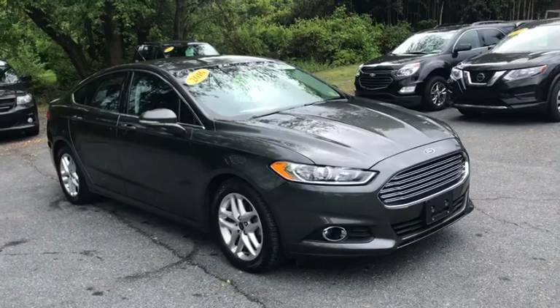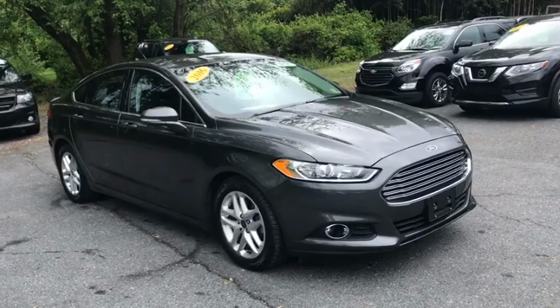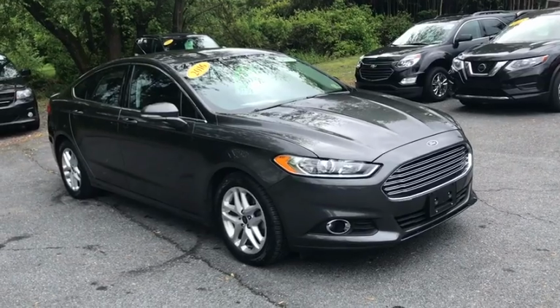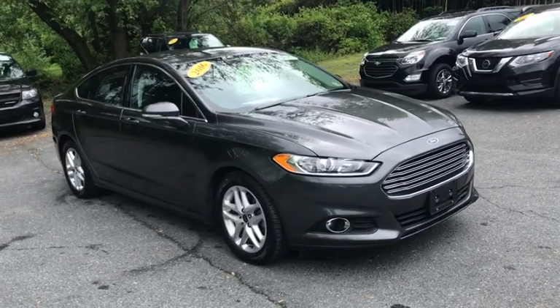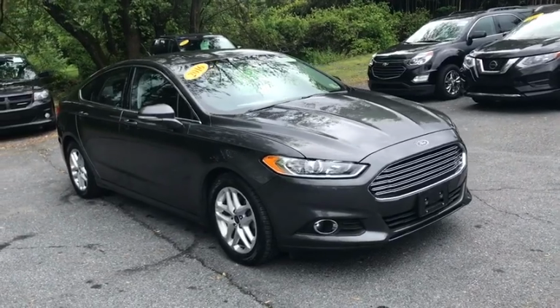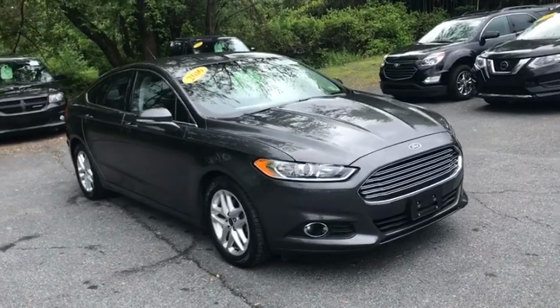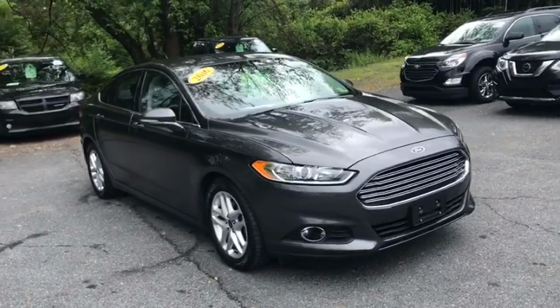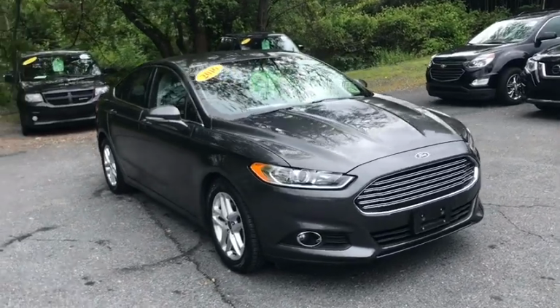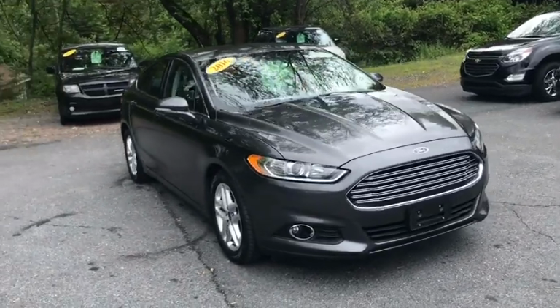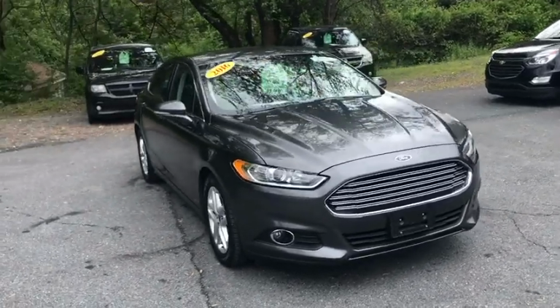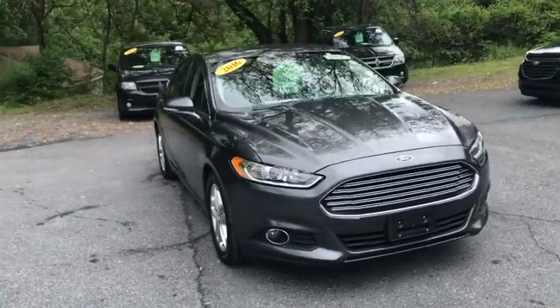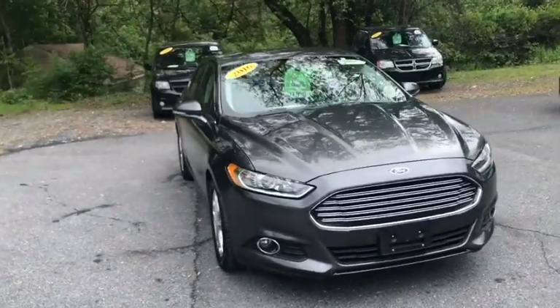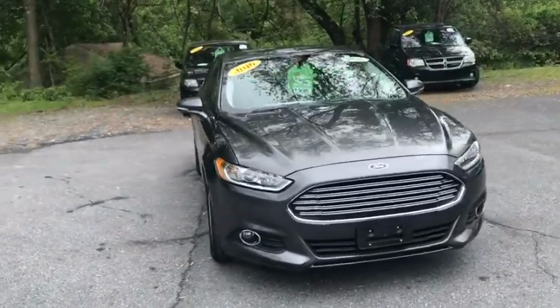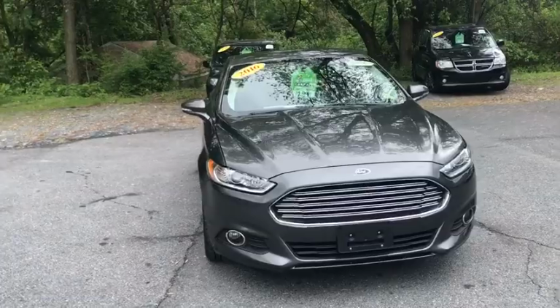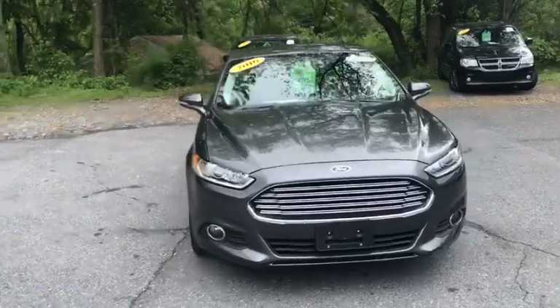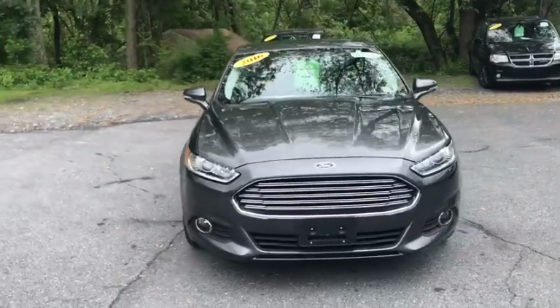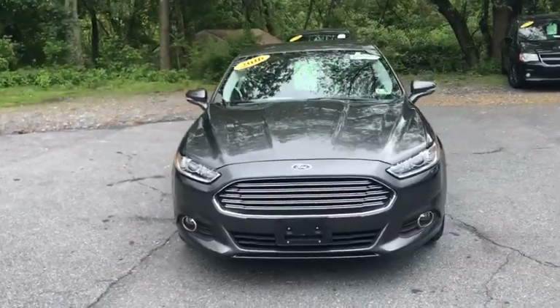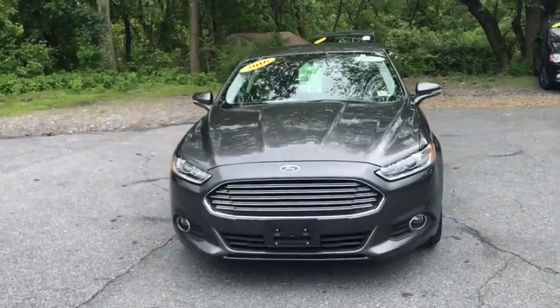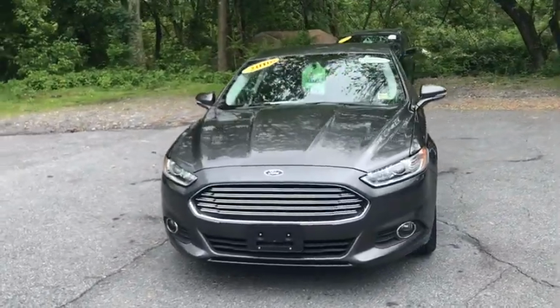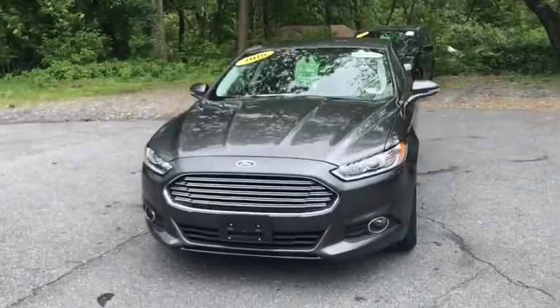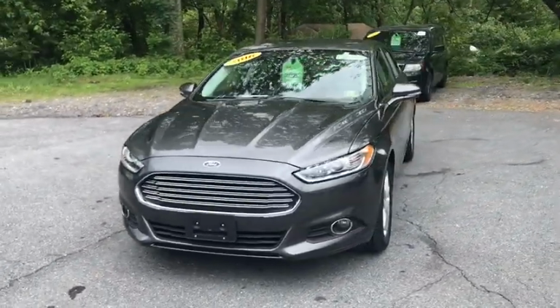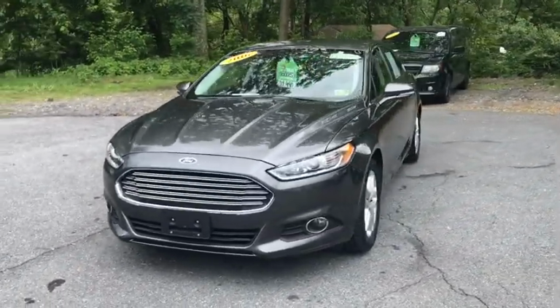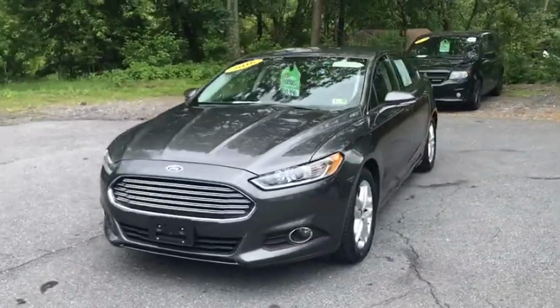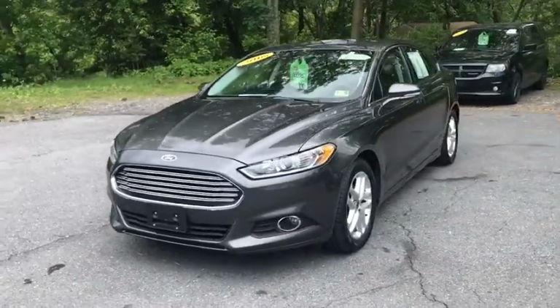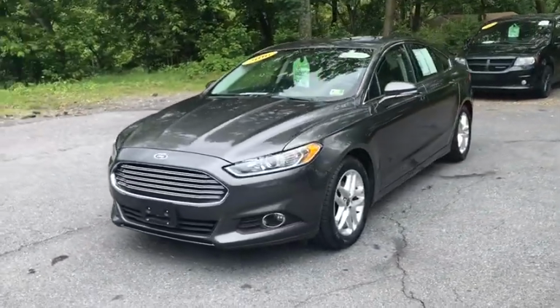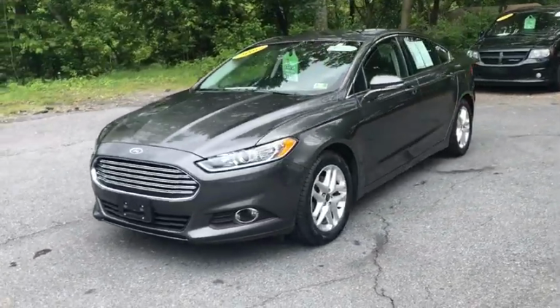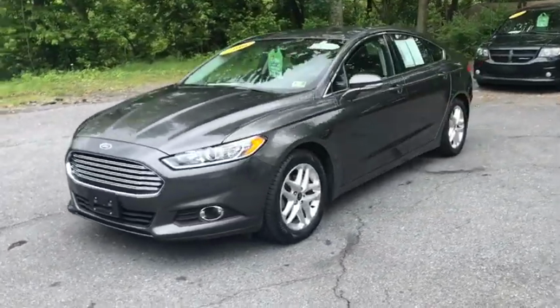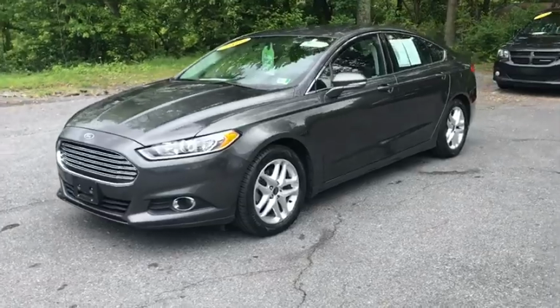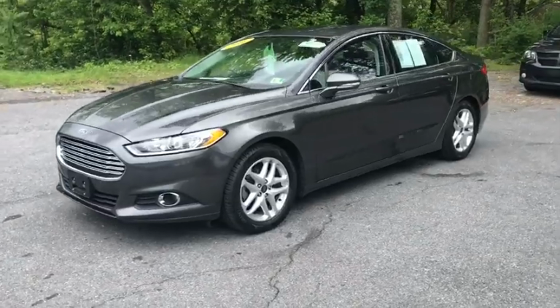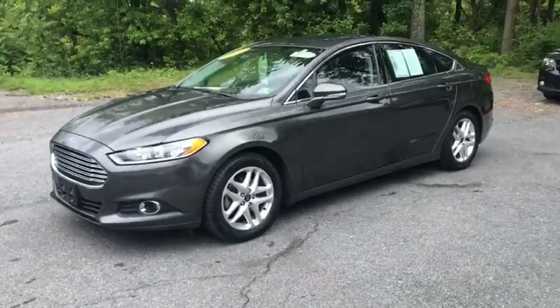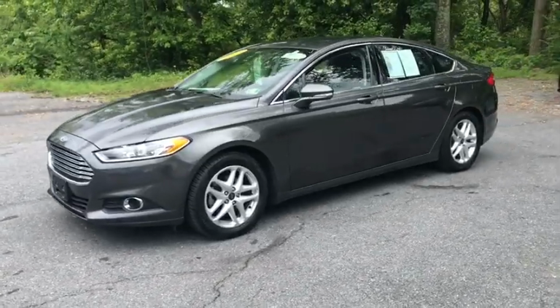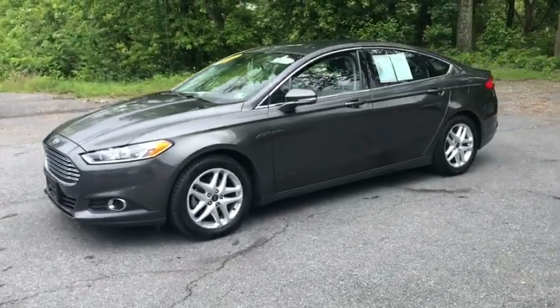2016 Ford Fusion. You can have both impressive power and great economy in a Fusion. This vehicle has less than 45,000 miles. Here are some of this vehicle's great options.